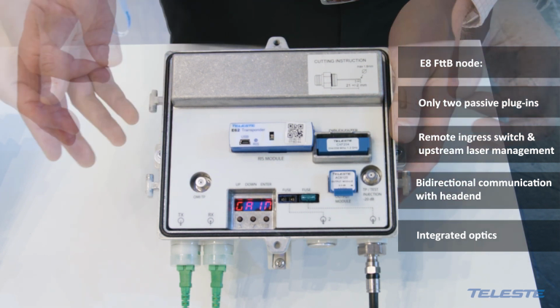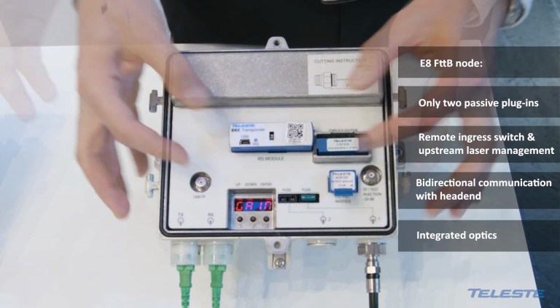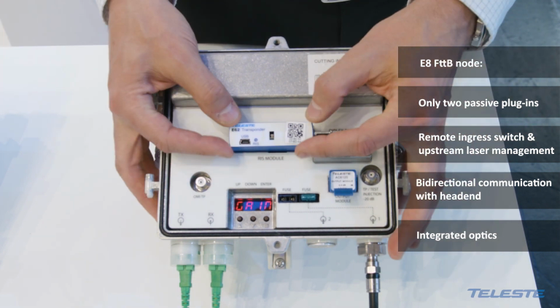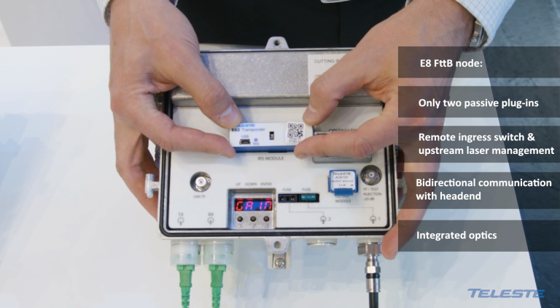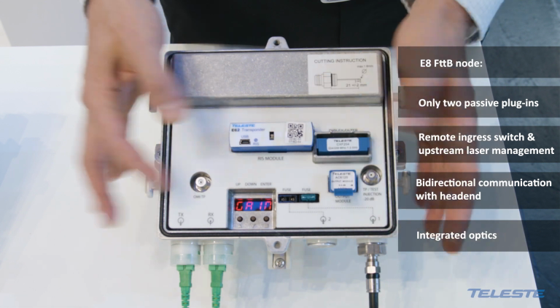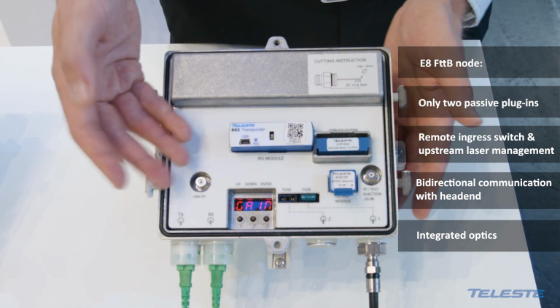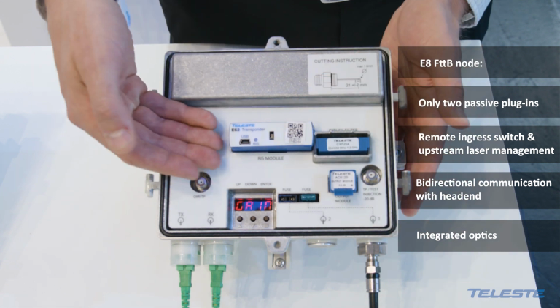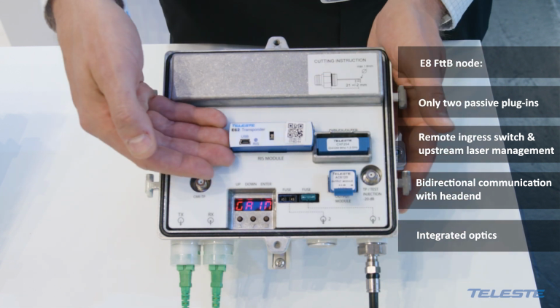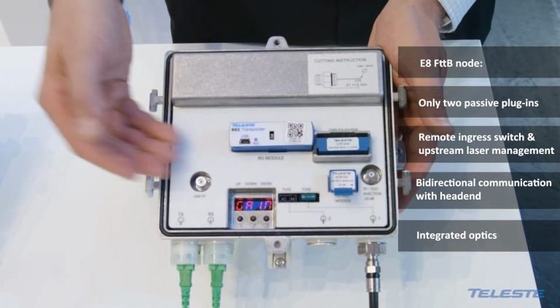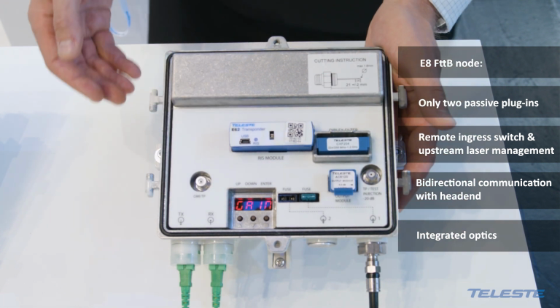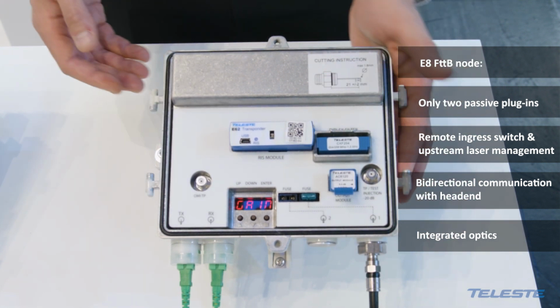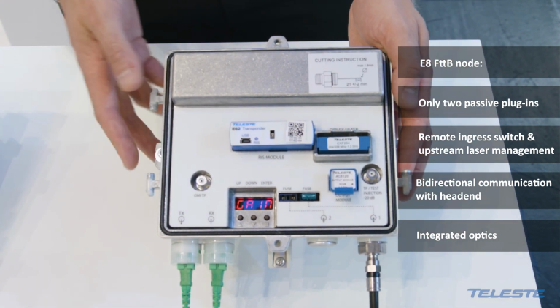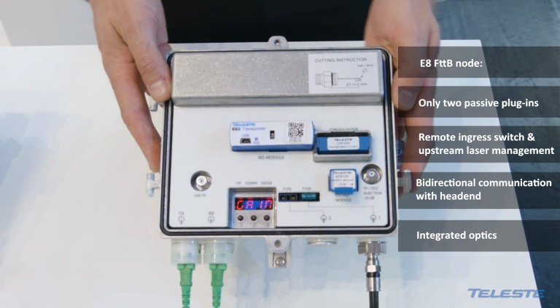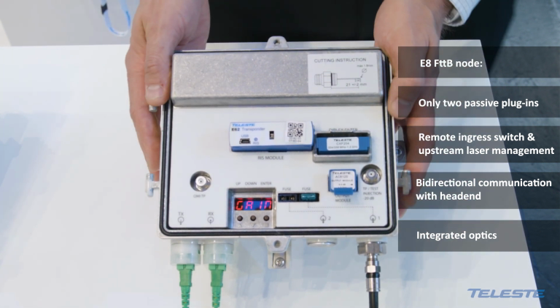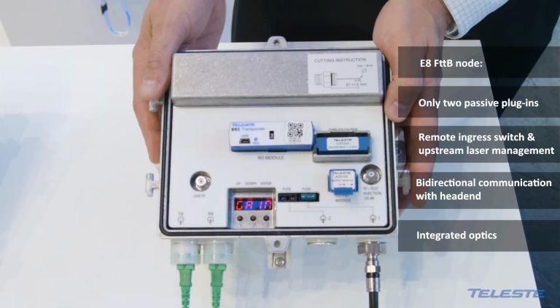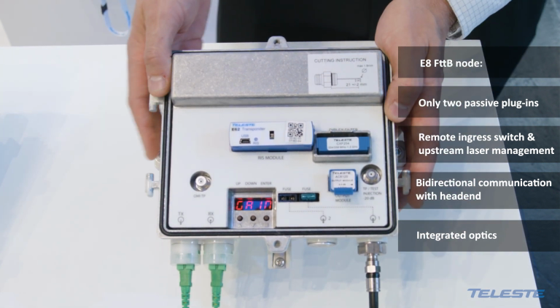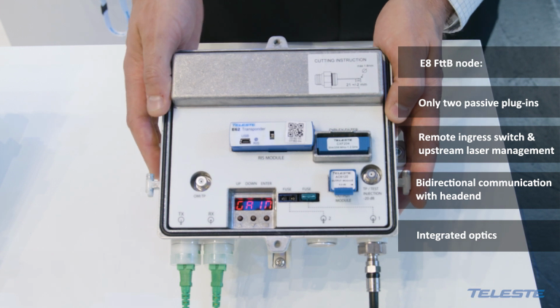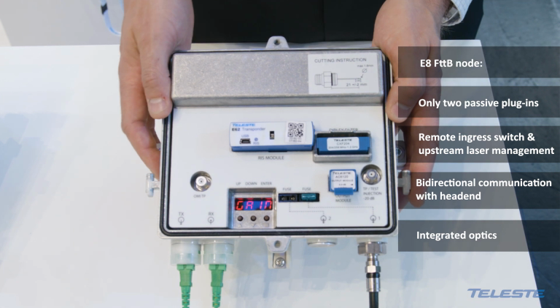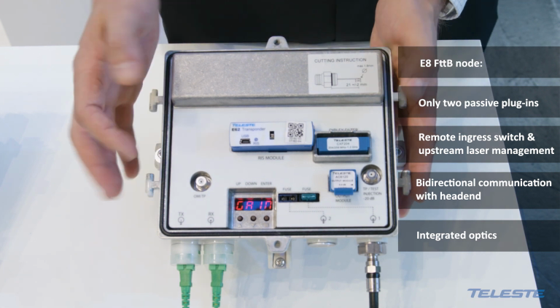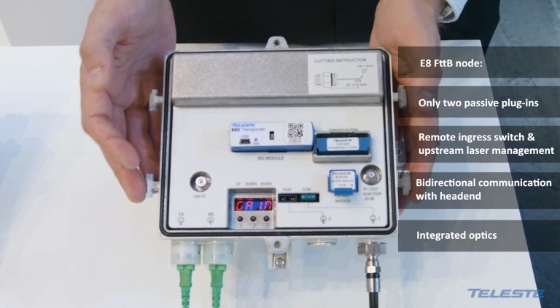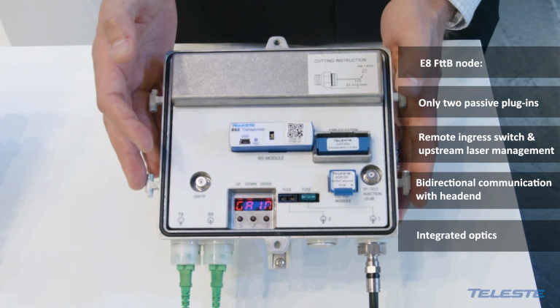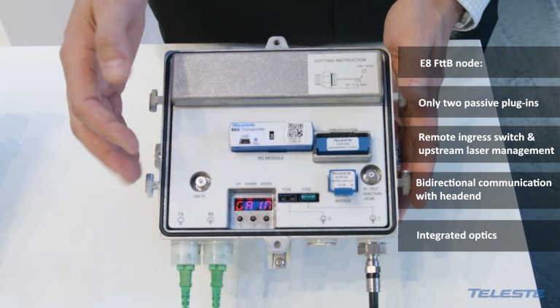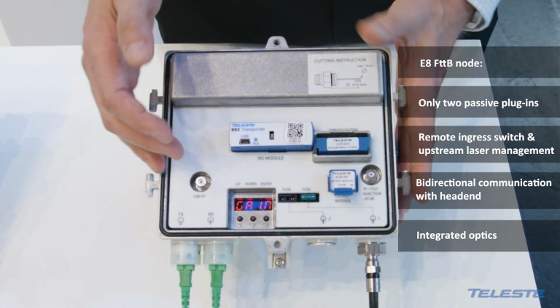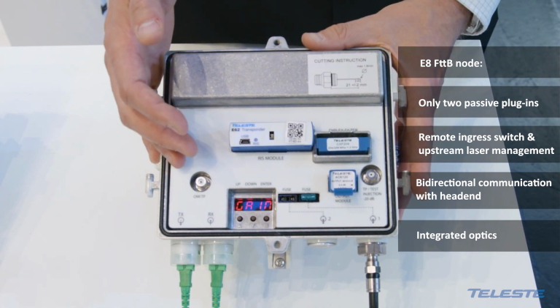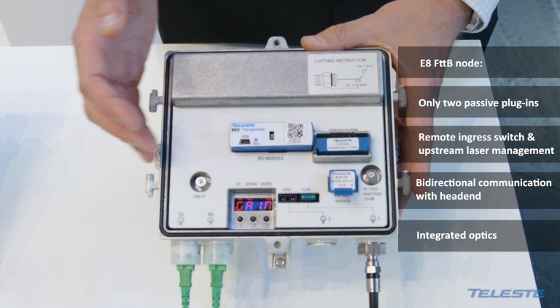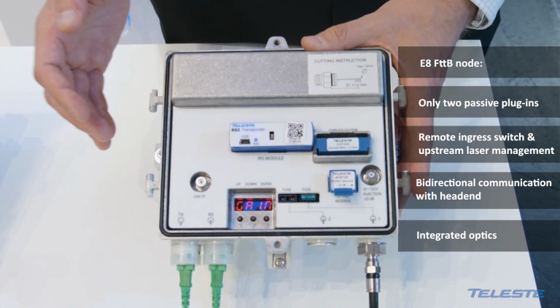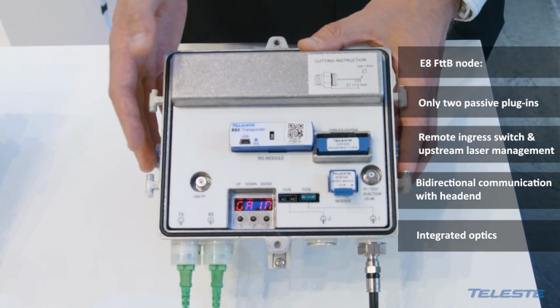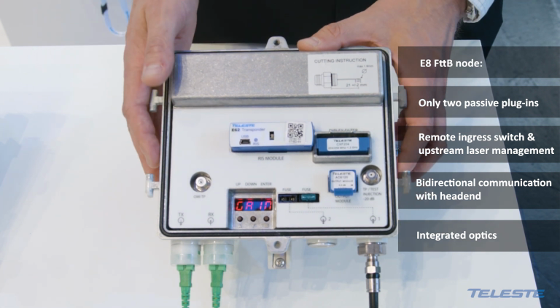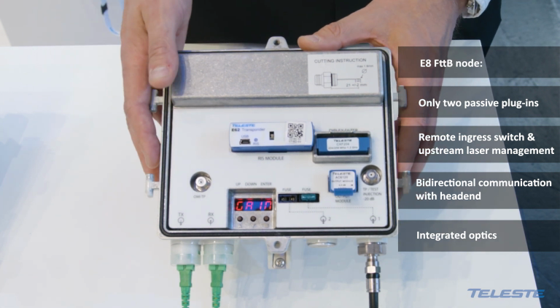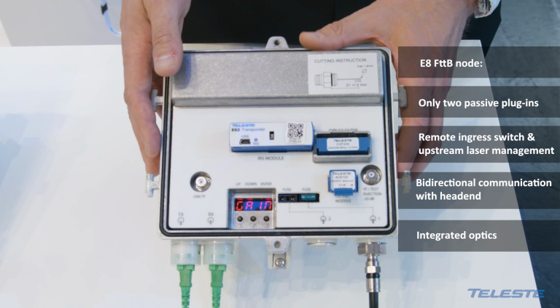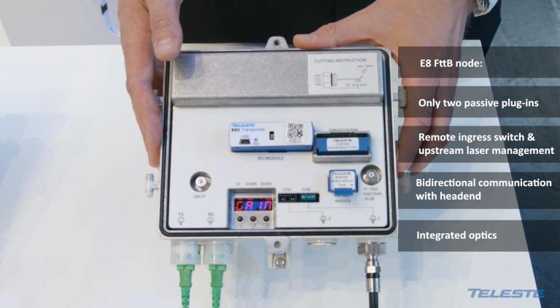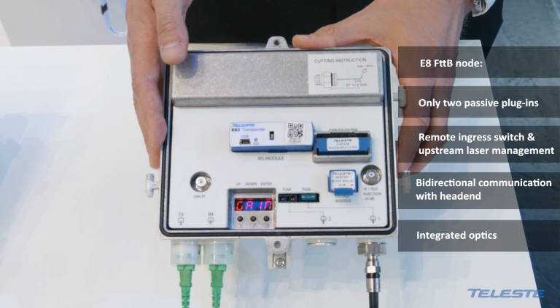One option is the control module, which enables remote access for the ingress switches and allows you to change the operation of the upstream laser.